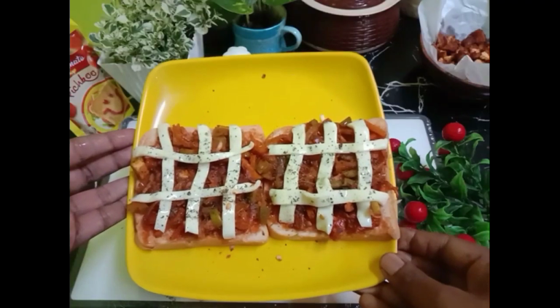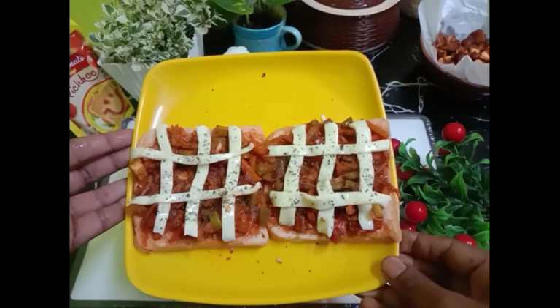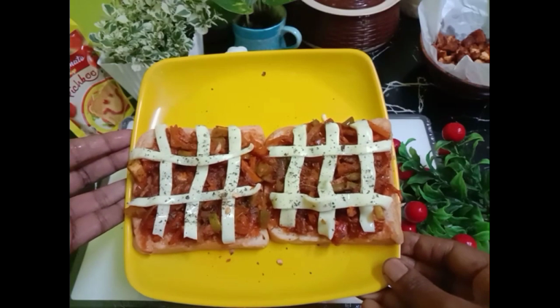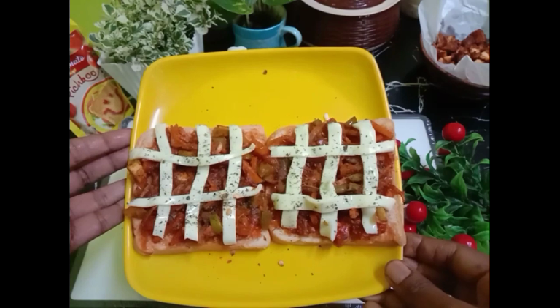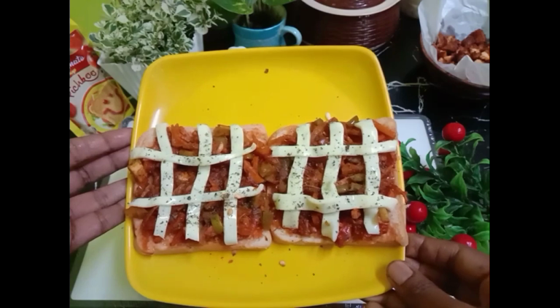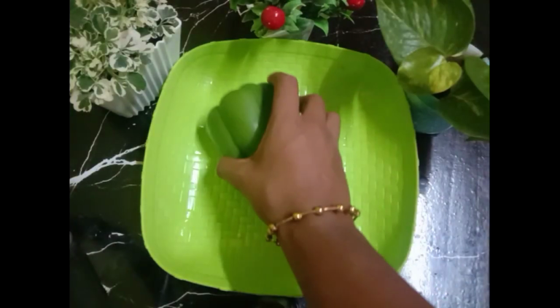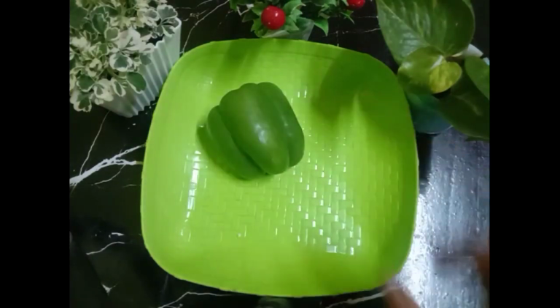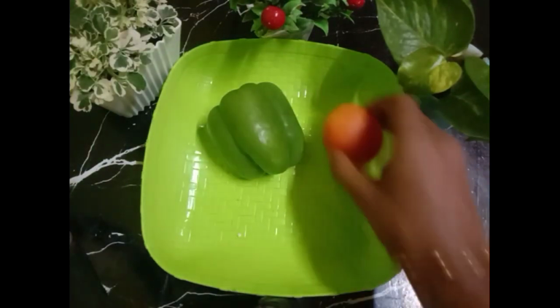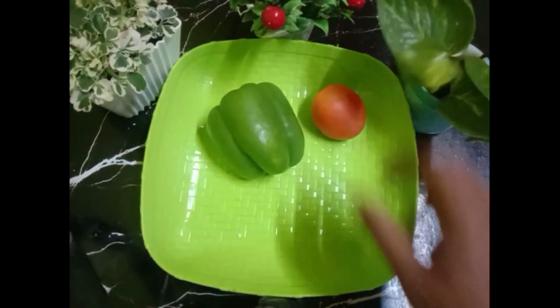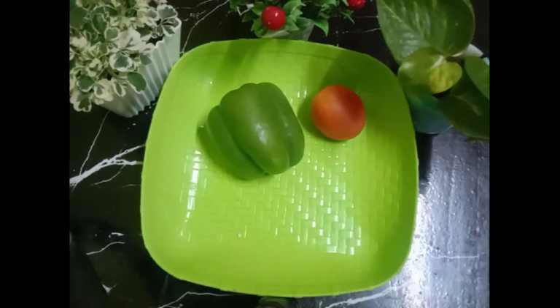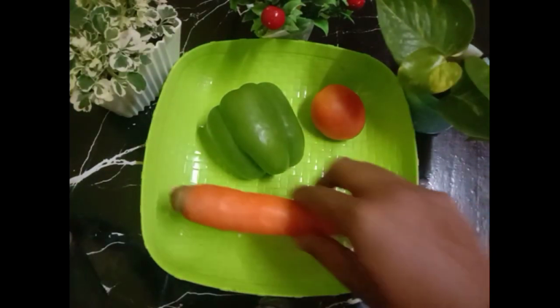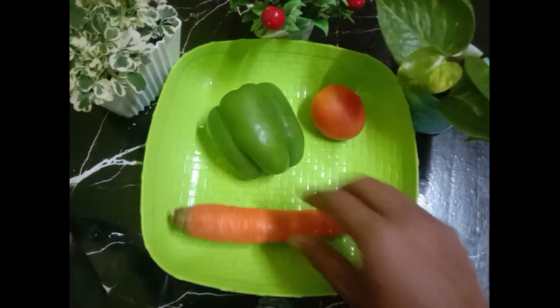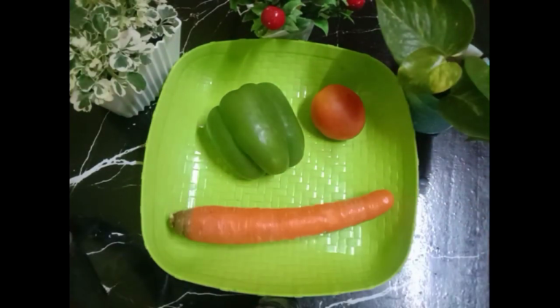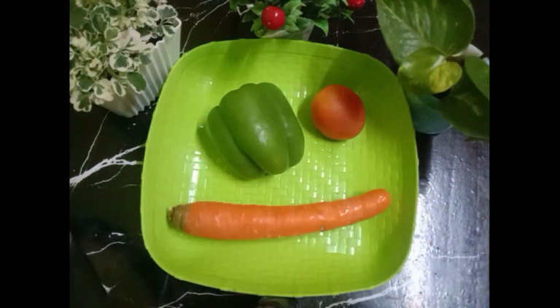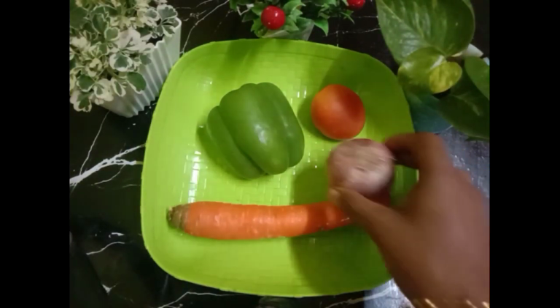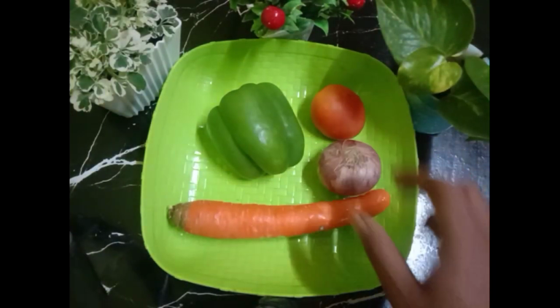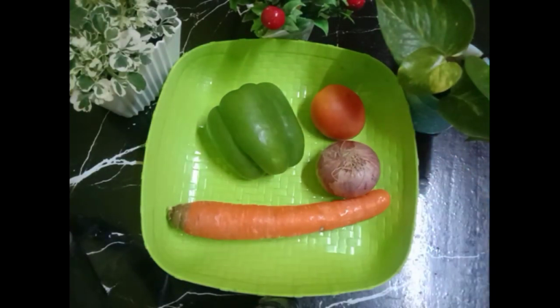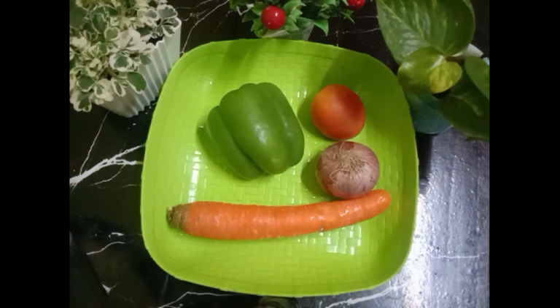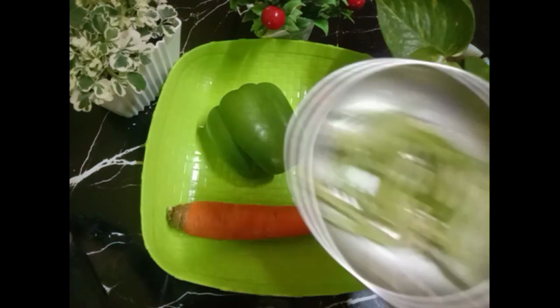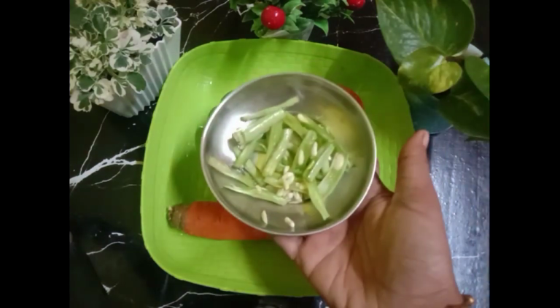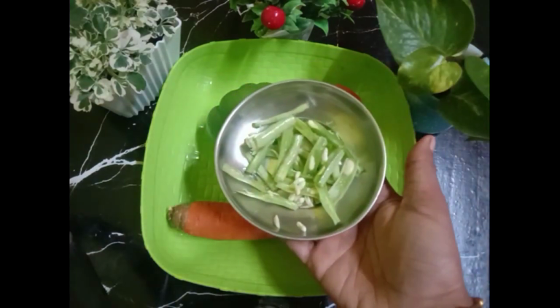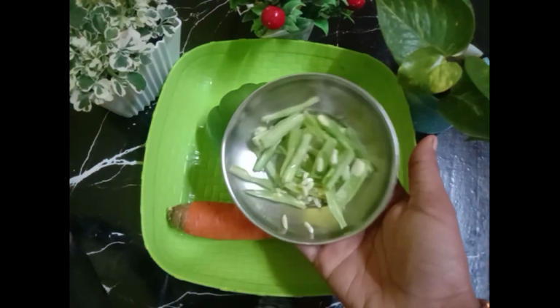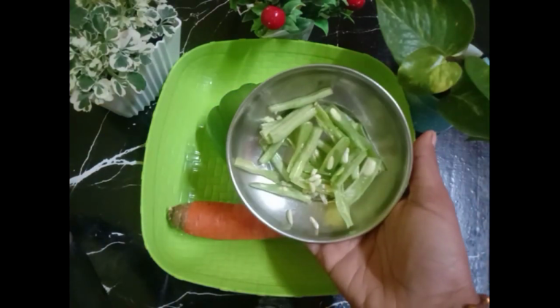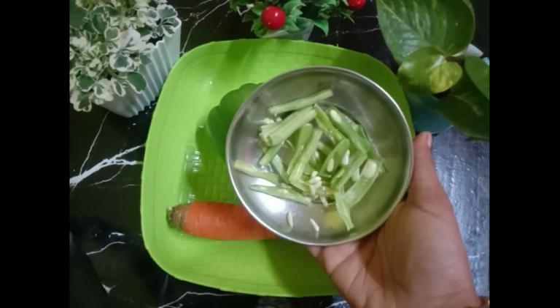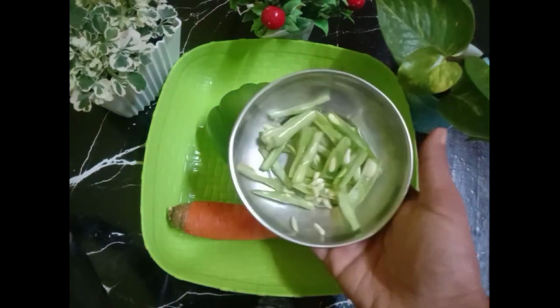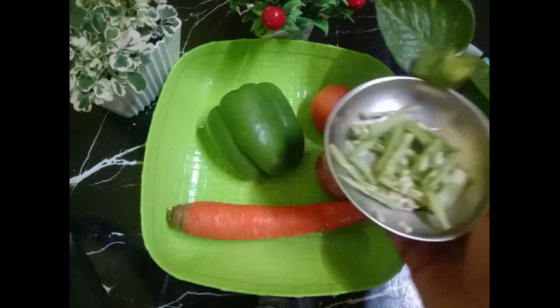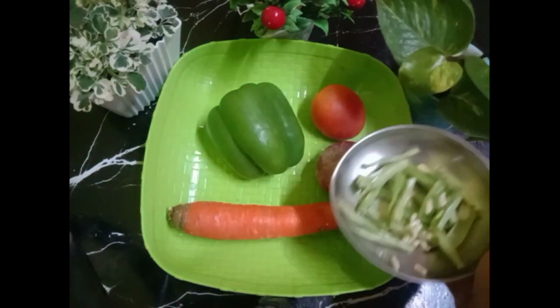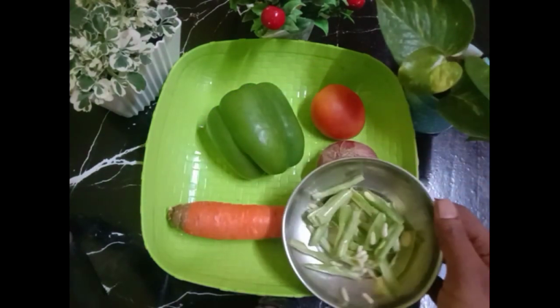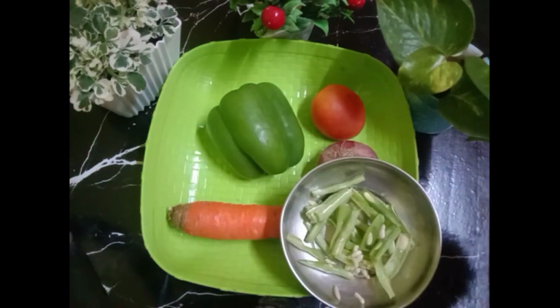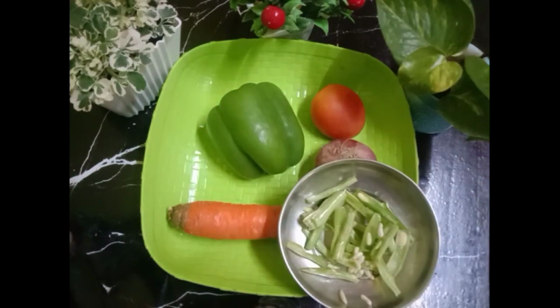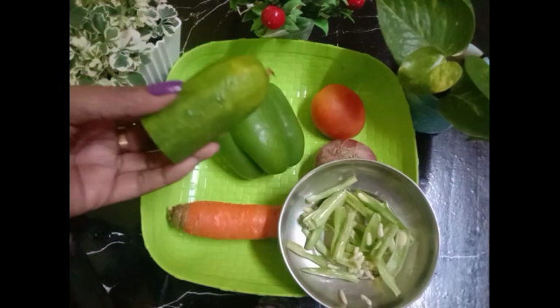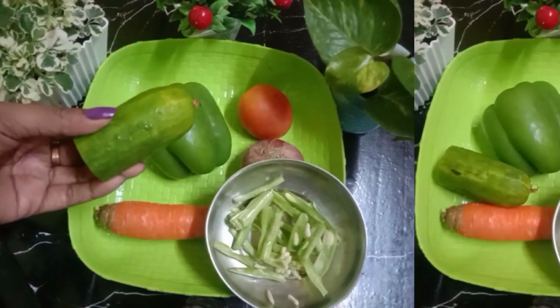I am going to put it in a bowl. Let's put a bowl of carrot and then some vegetables. I will put these beans in the bowl.